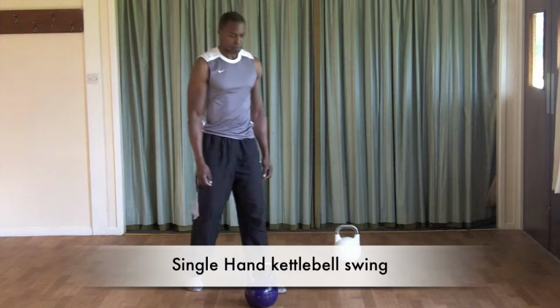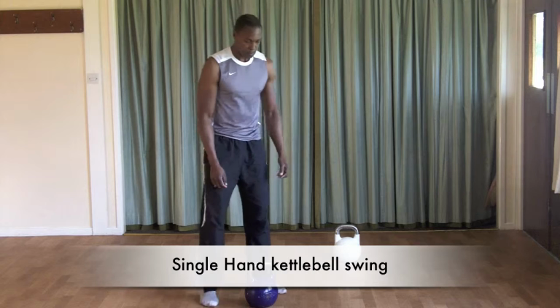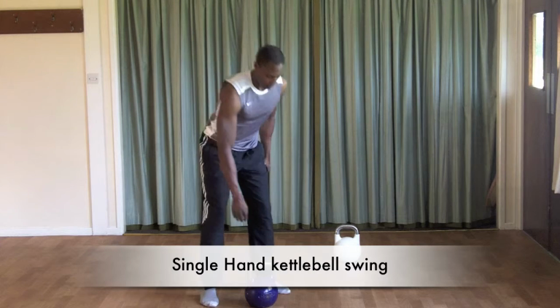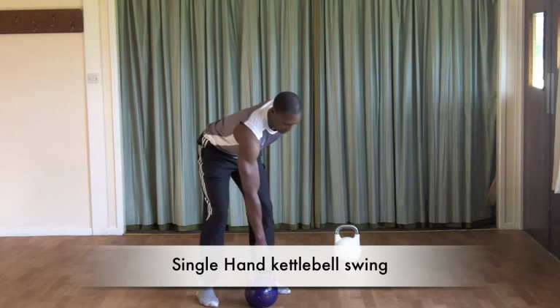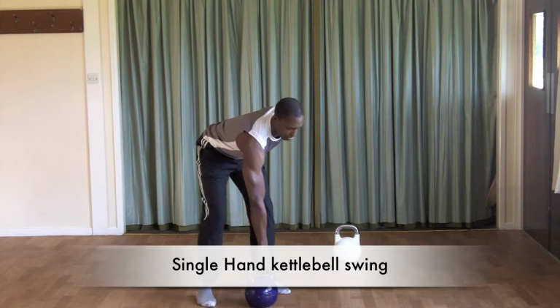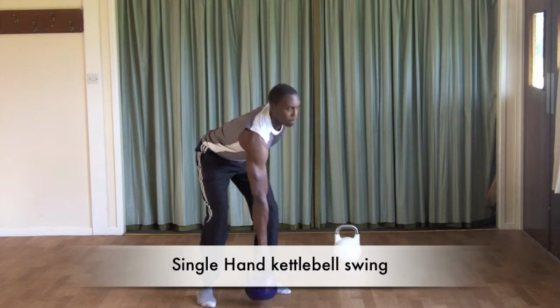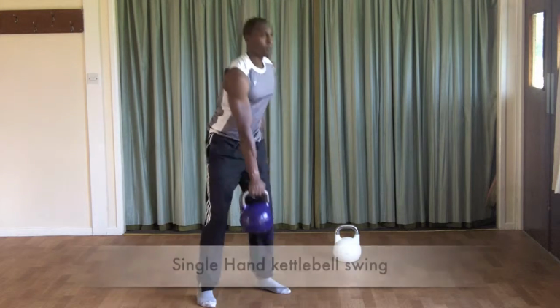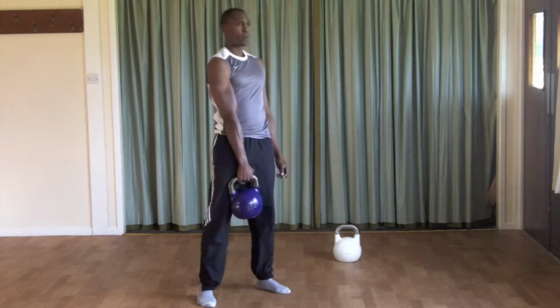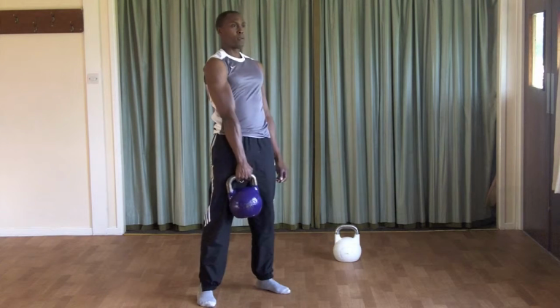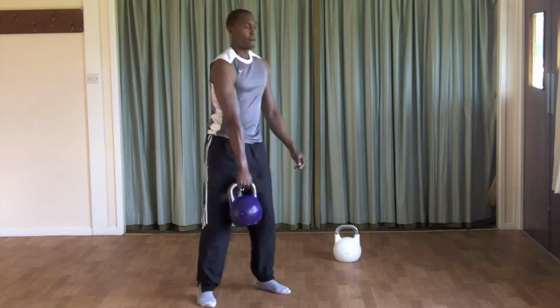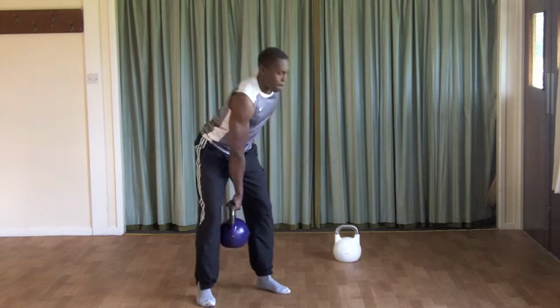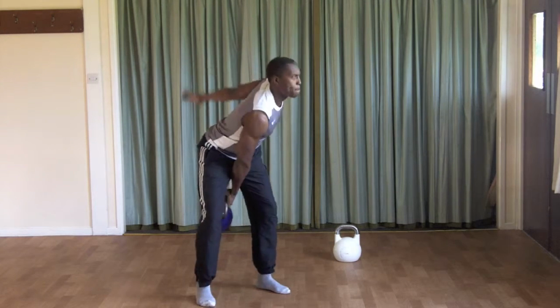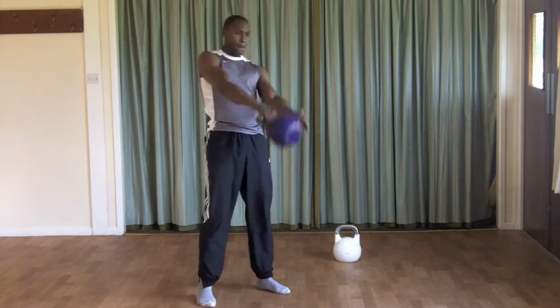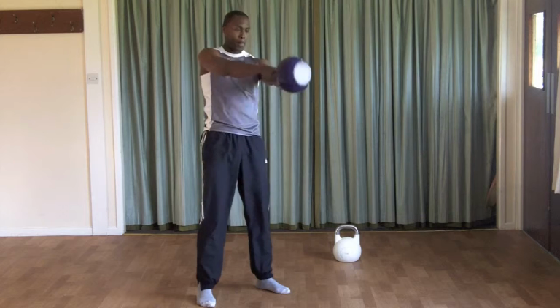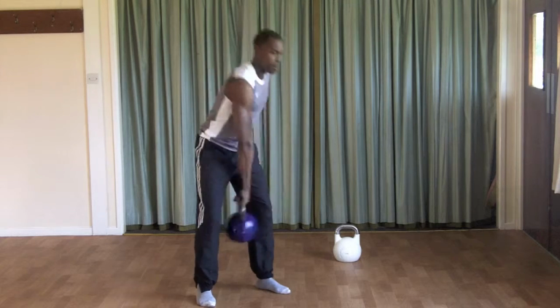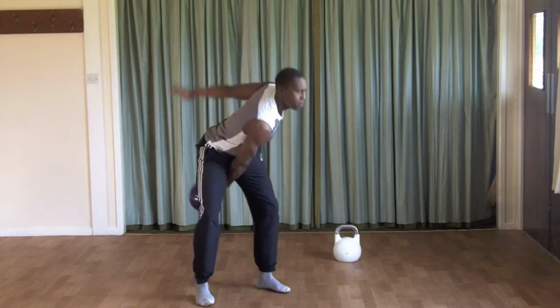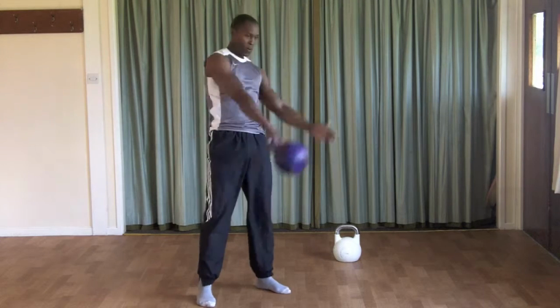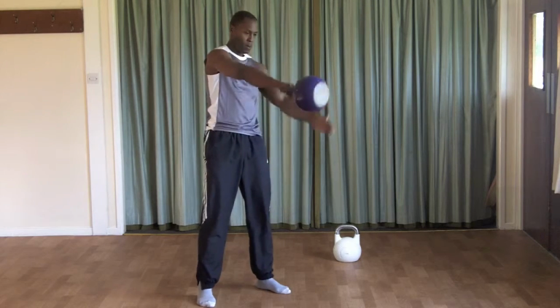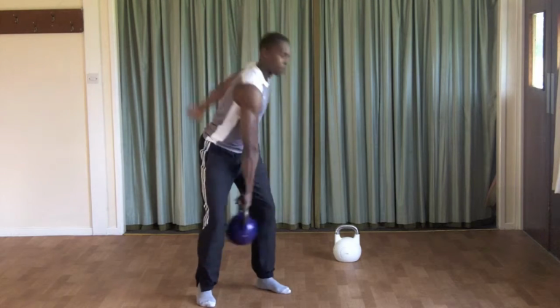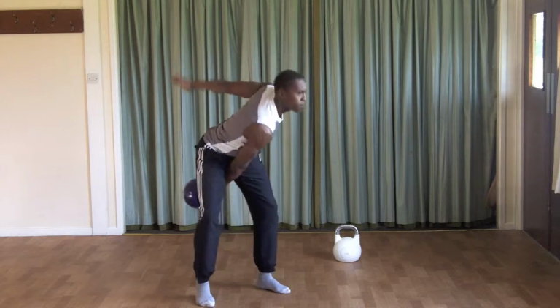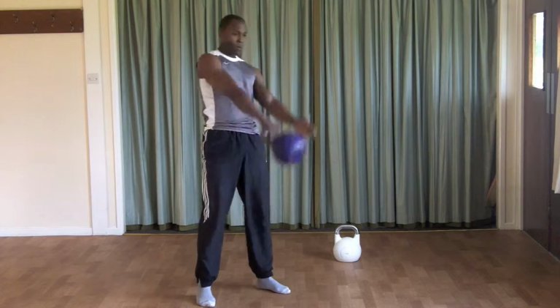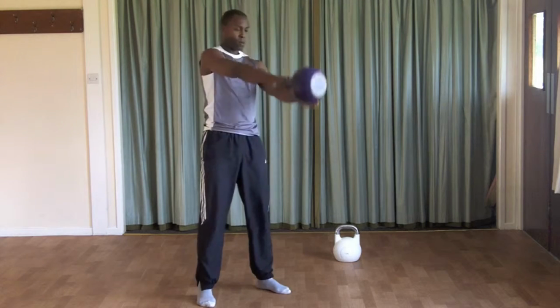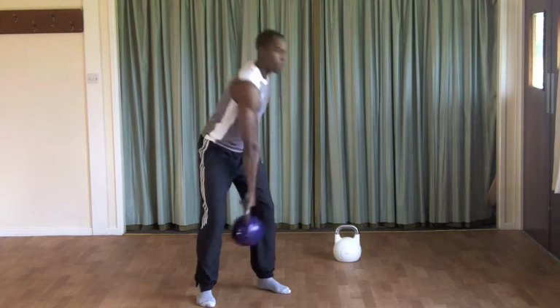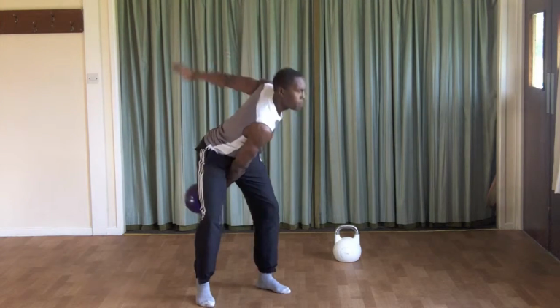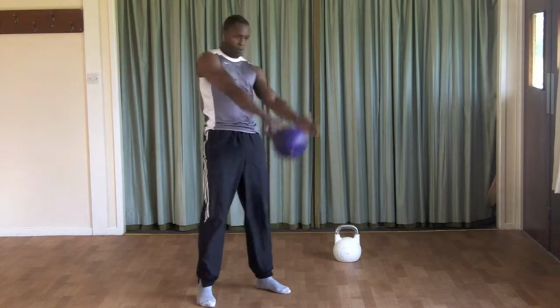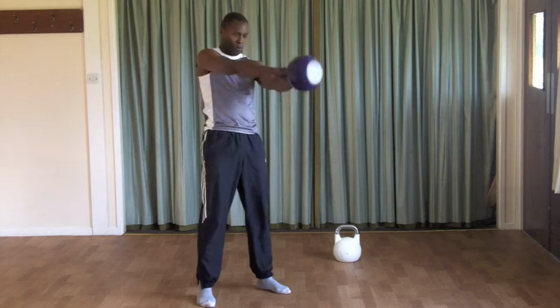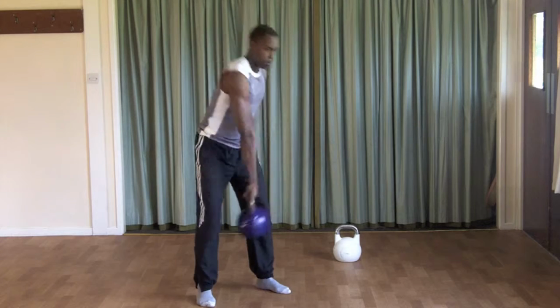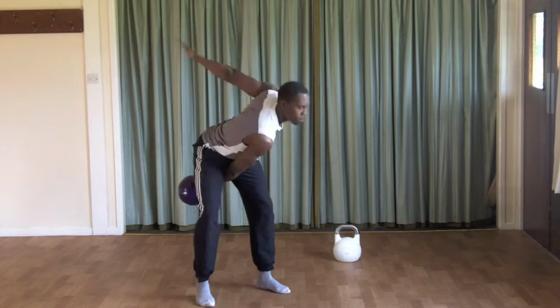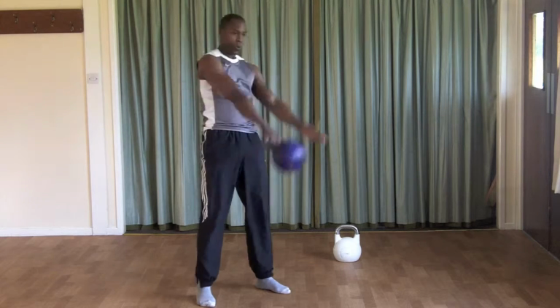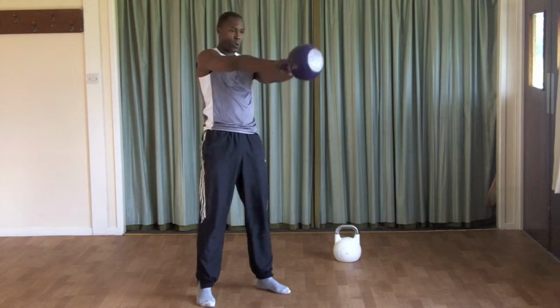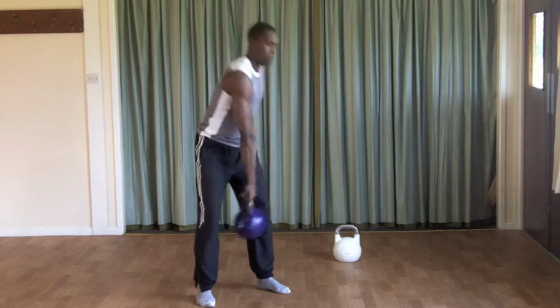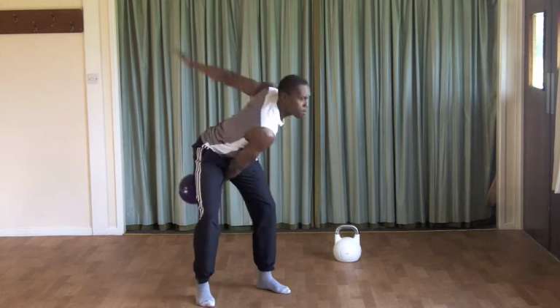Approach the kettlebell and deadlift the bell up with one hand. Begin to swing just as with the two-handed swing technique, focusing on driving through the hips, snapping the hips forward, bringing the bell up to chest height.